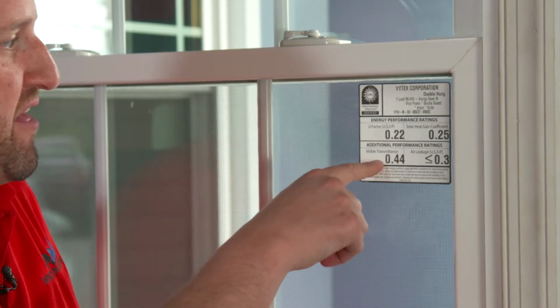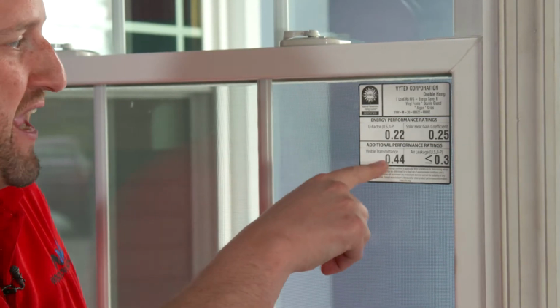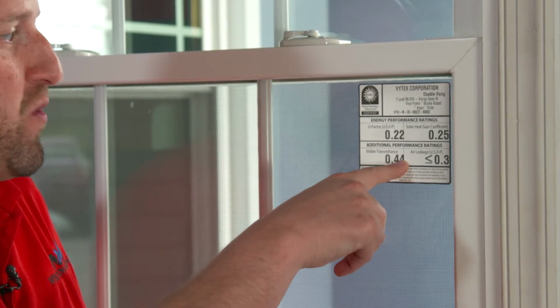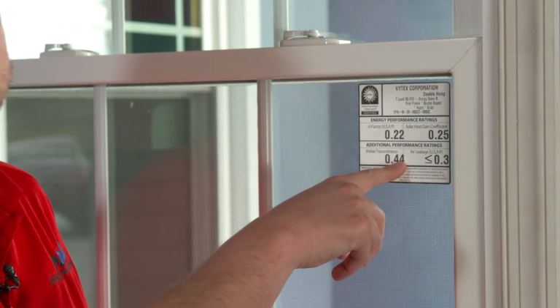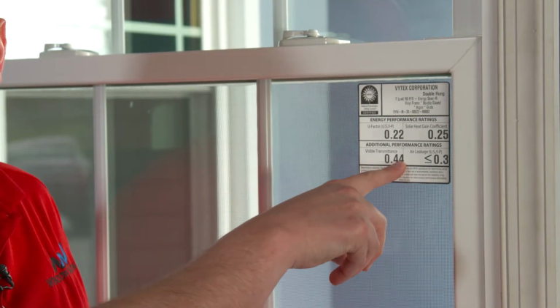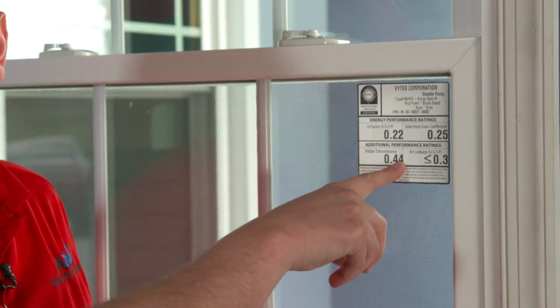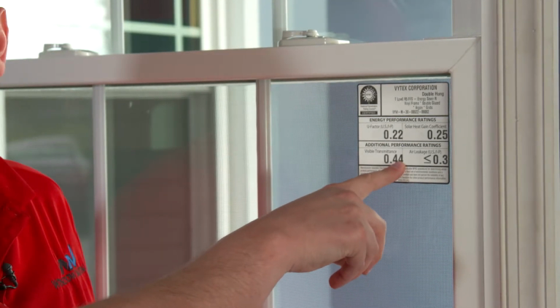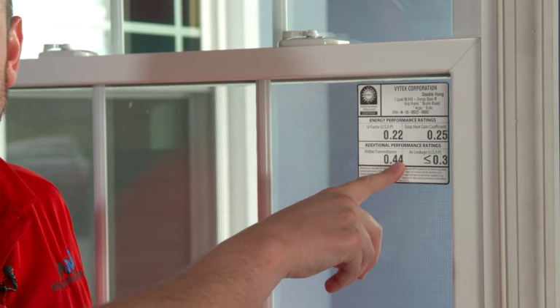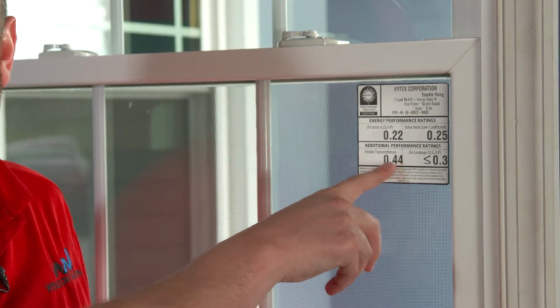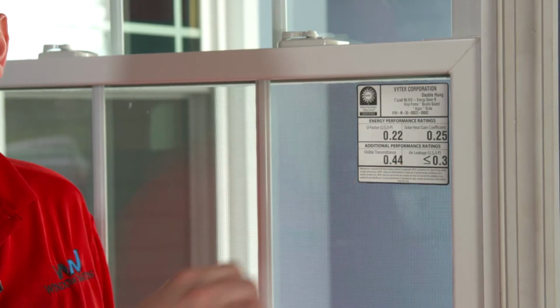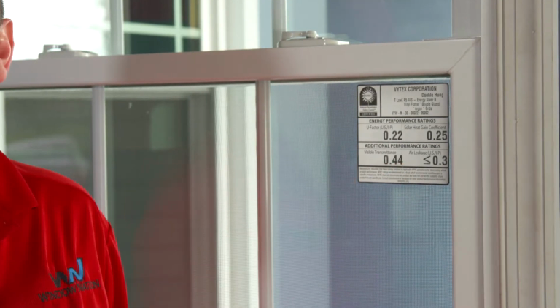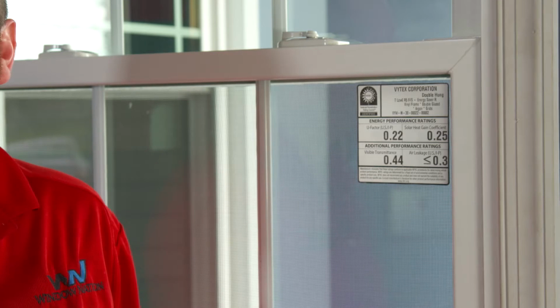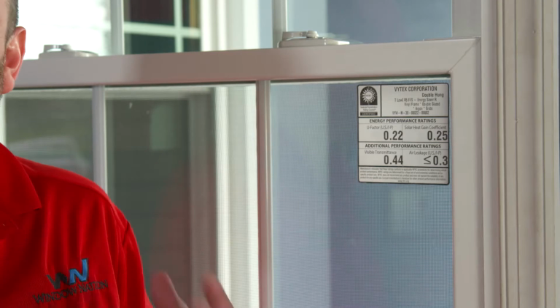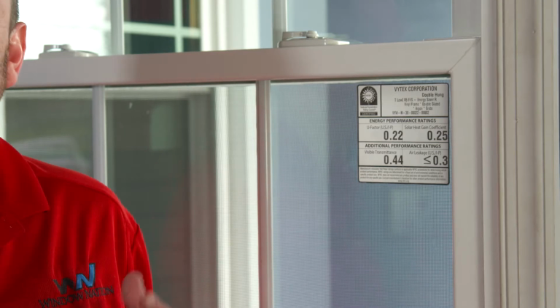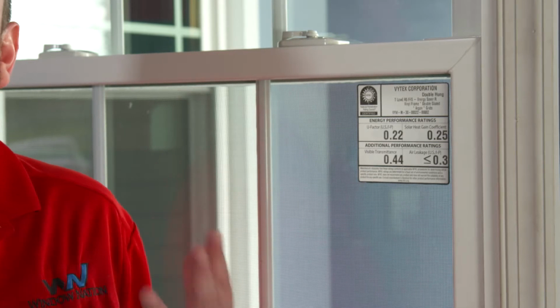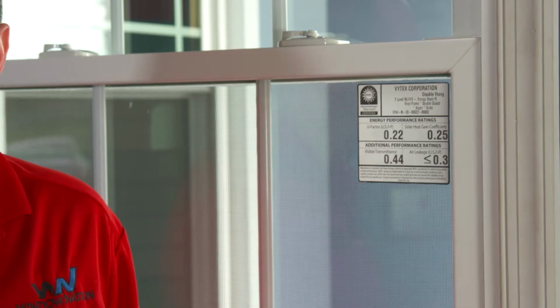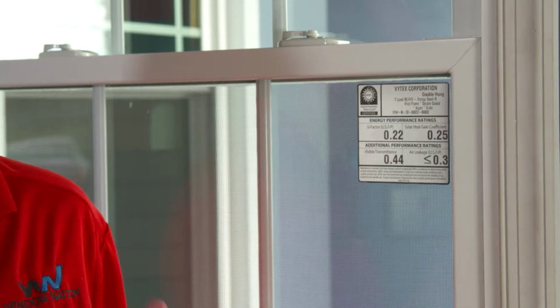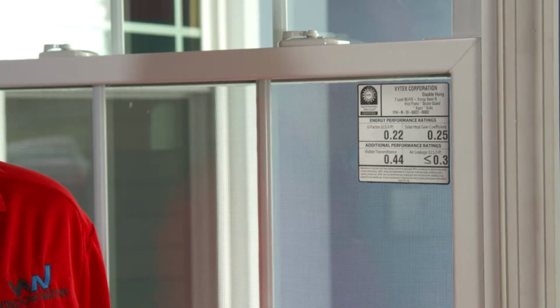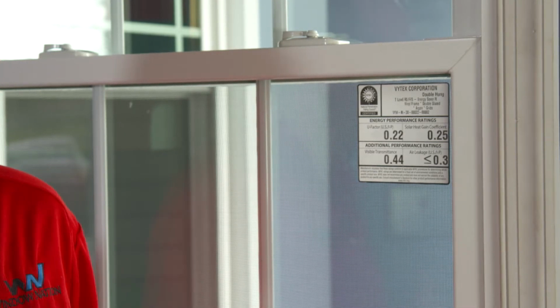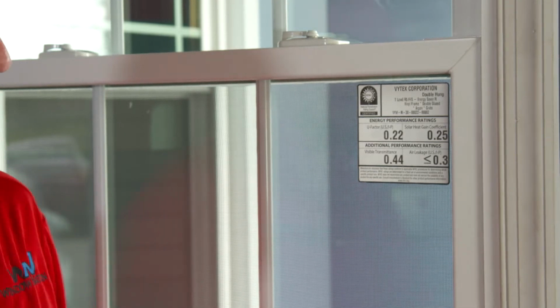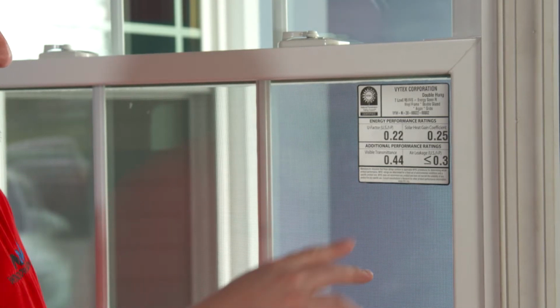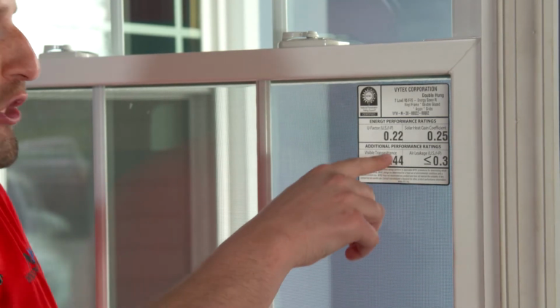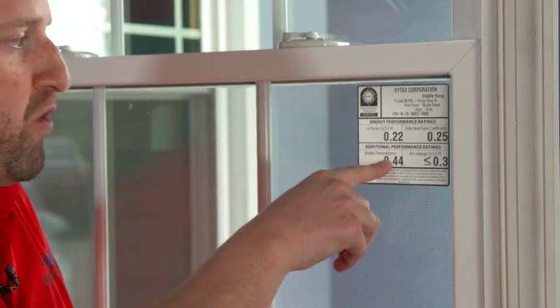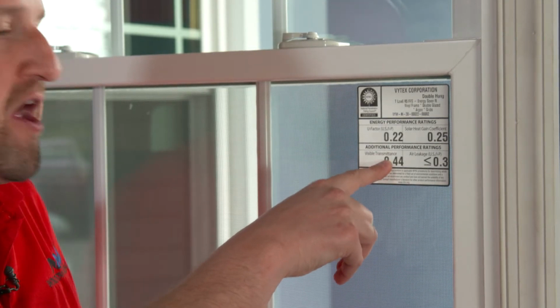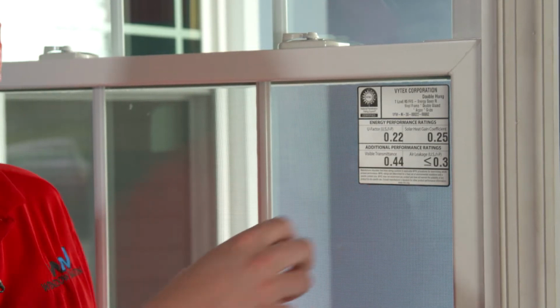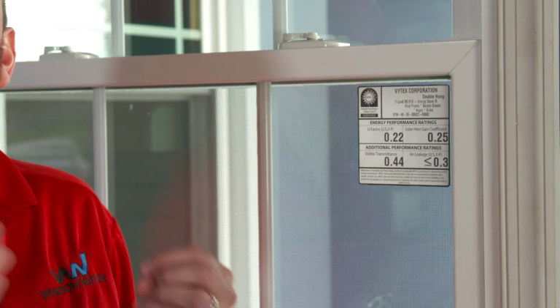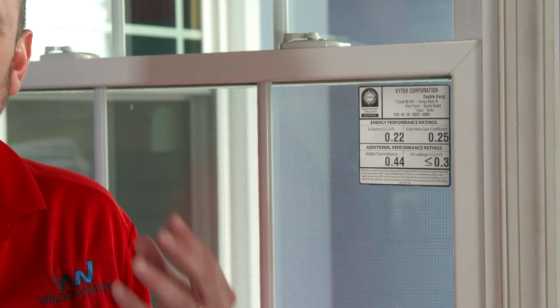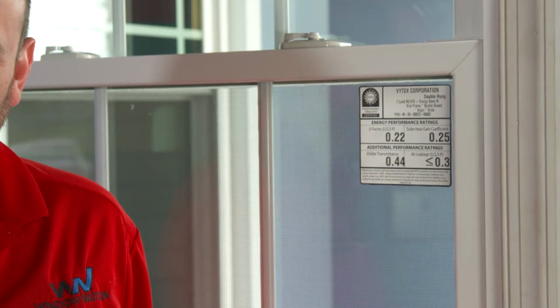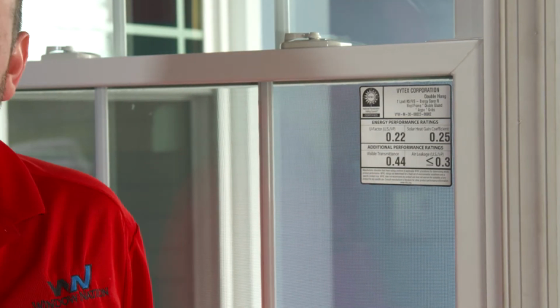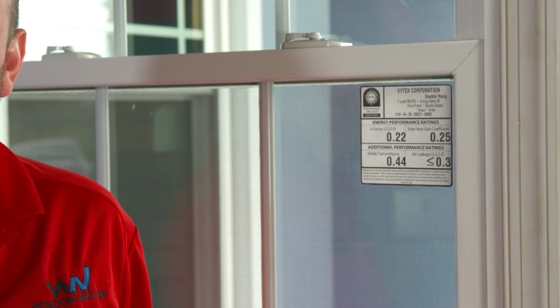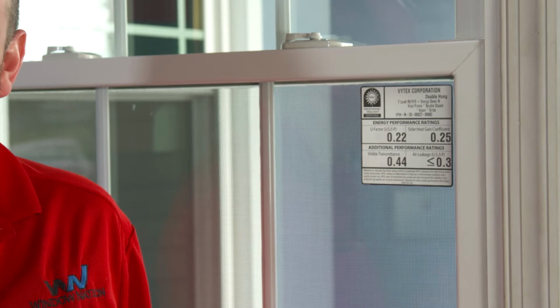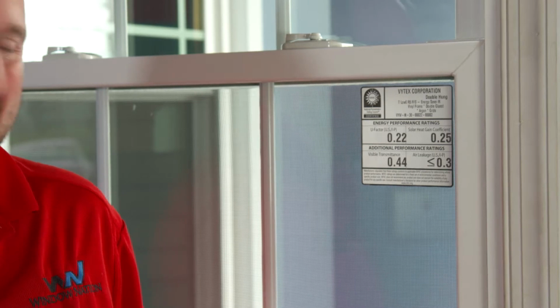The next one is the visible transmittance. That basically tells you the clarity of the window. The lower the number, the darker the window is going to be.